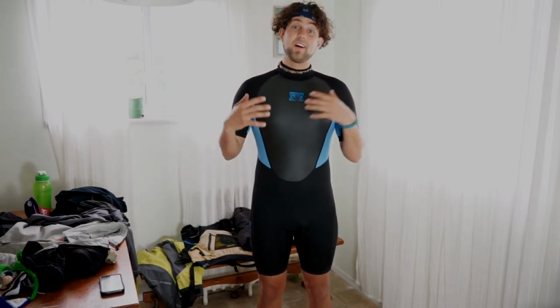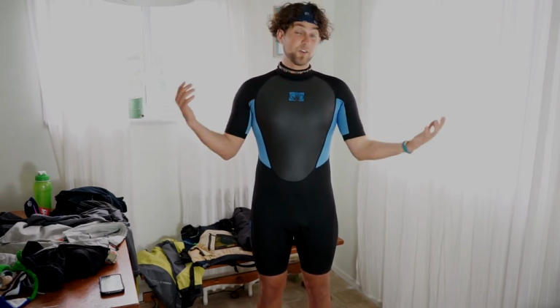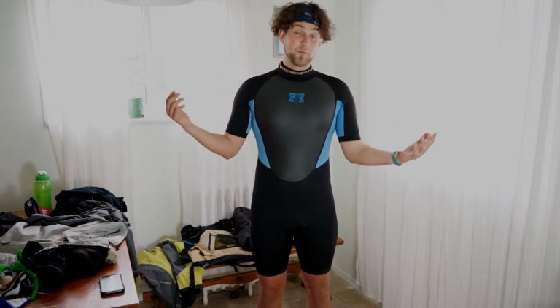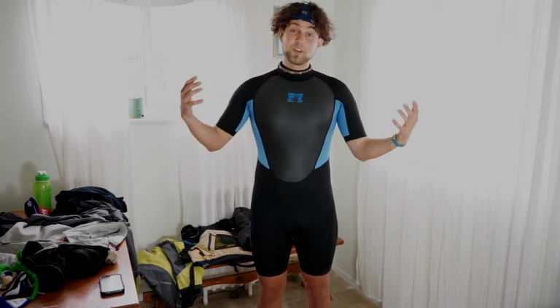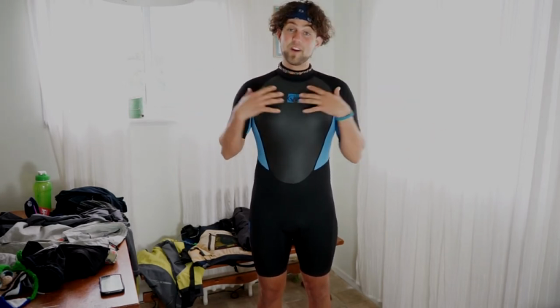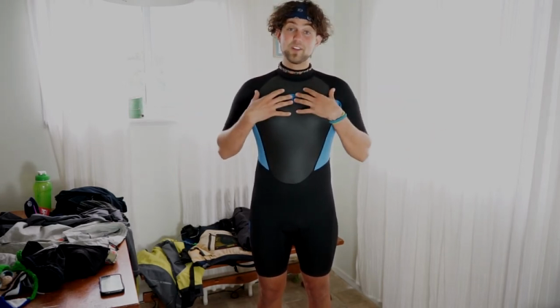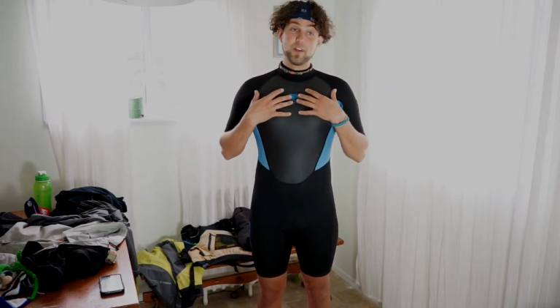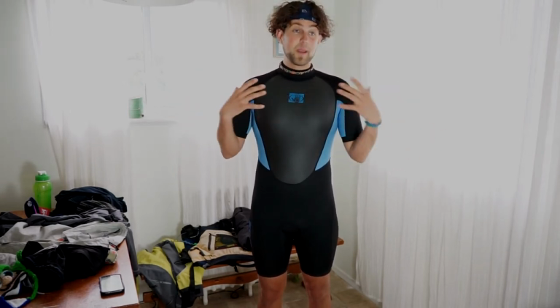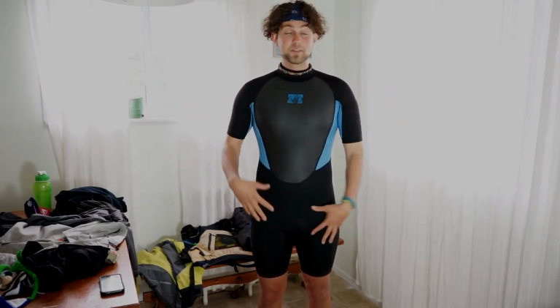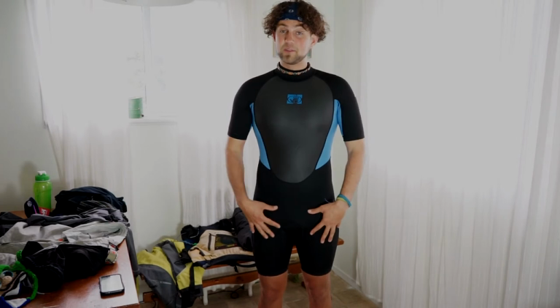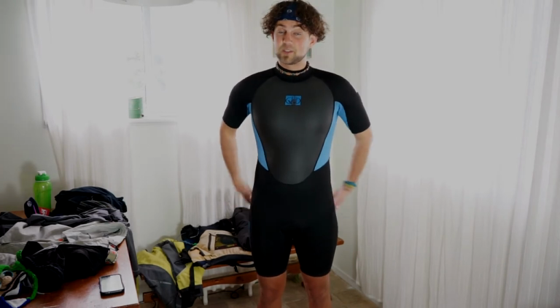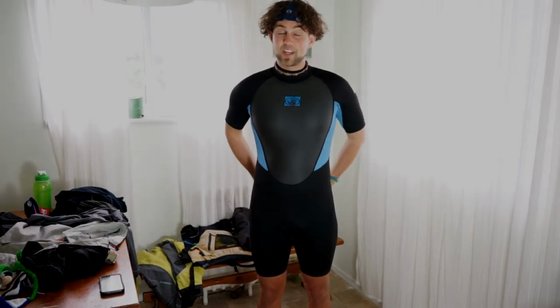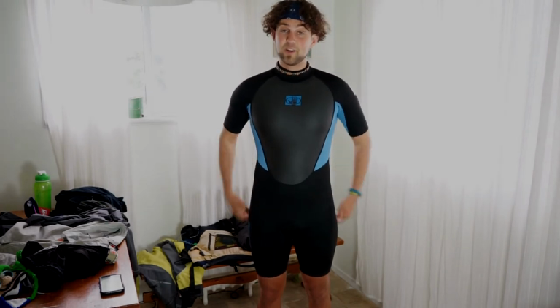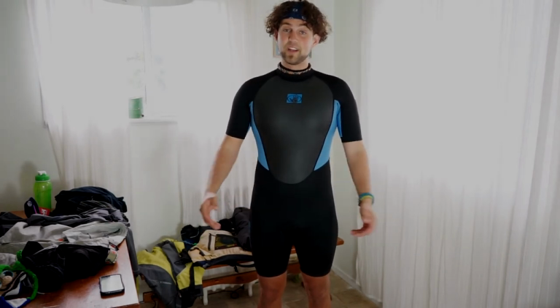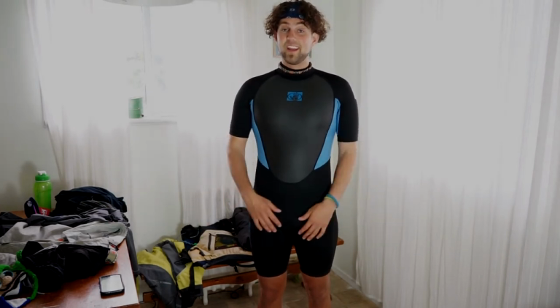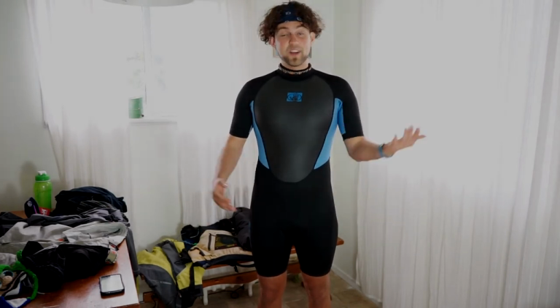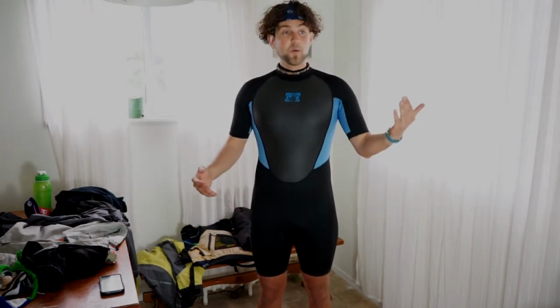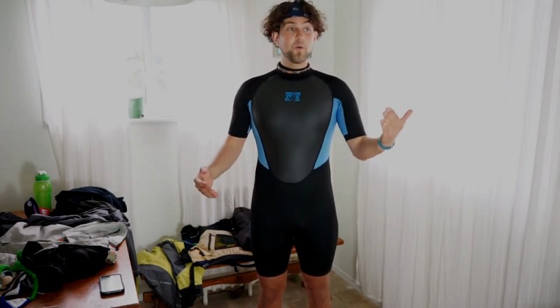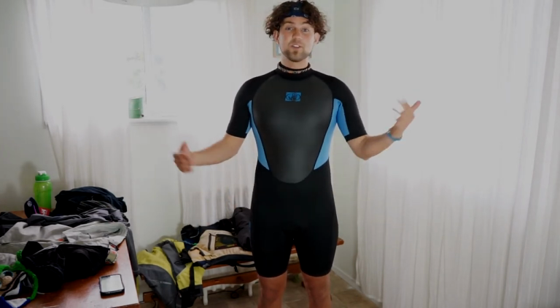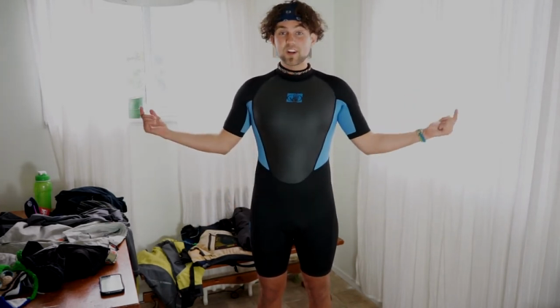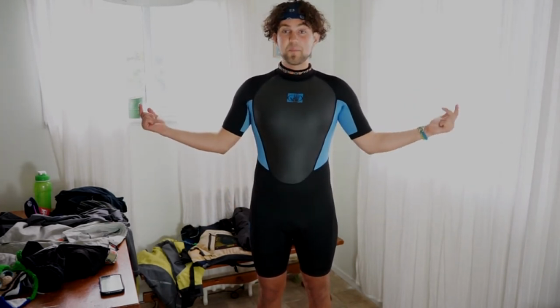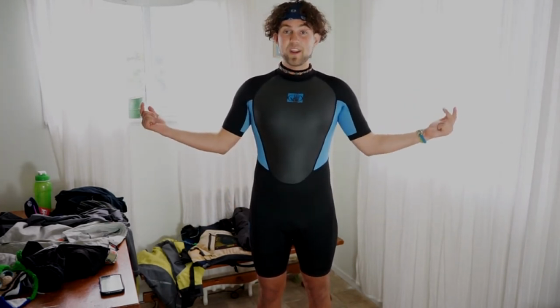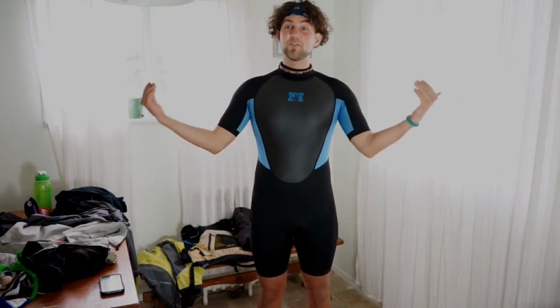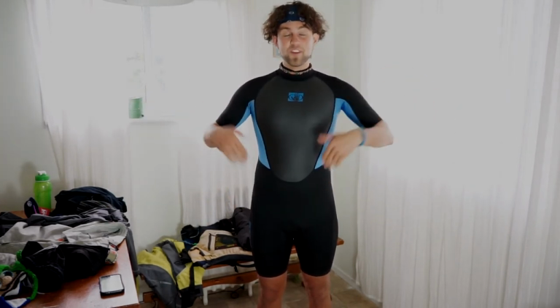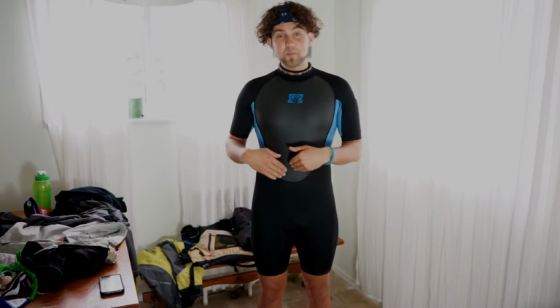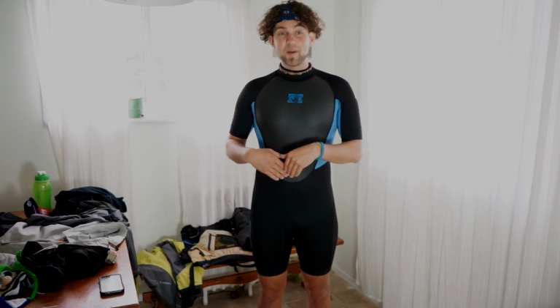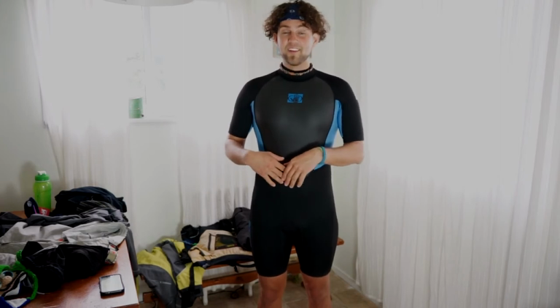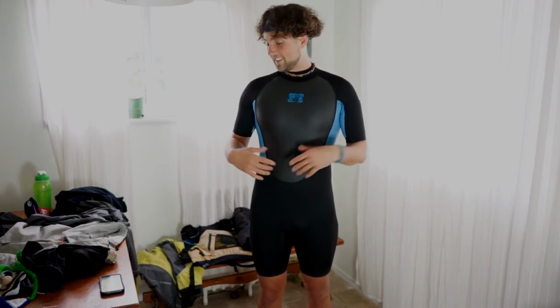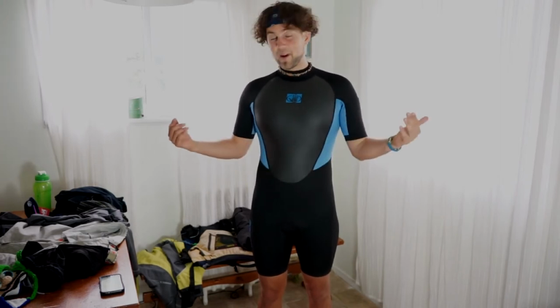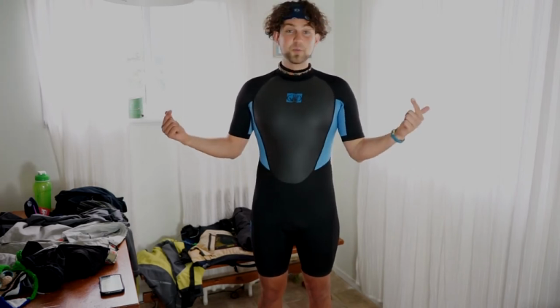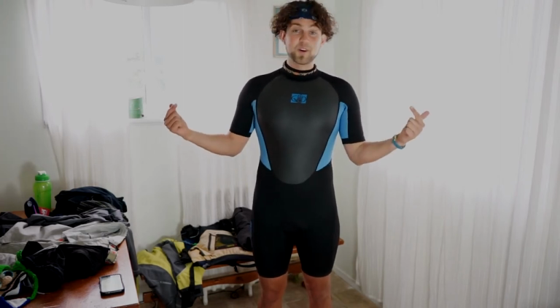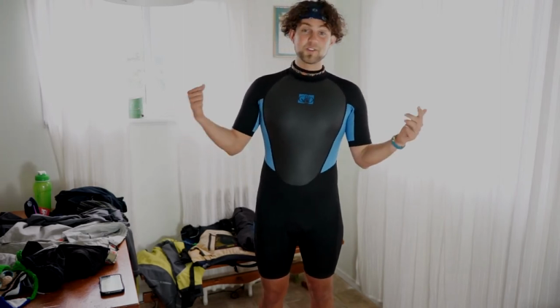If you're really warm, you can wear the wetsuit alone, maybe with some tights just to protect the neoprene. Plus, when you're wearing a wetsuit you look like Batman and you feel like Batman. It's like my own superhero costume.